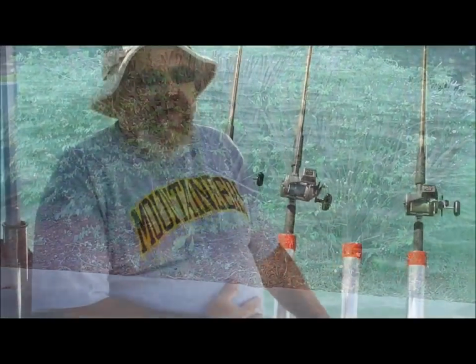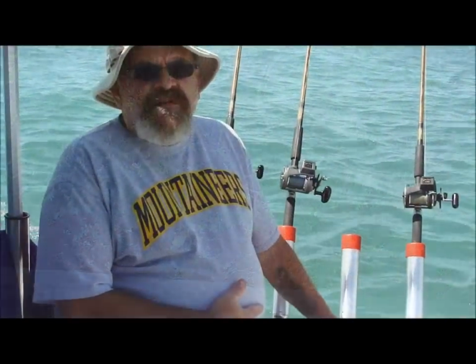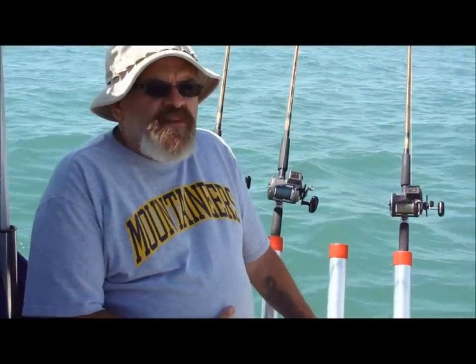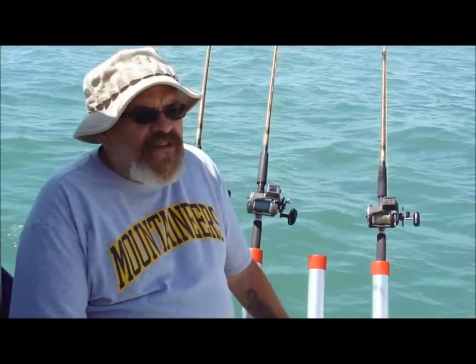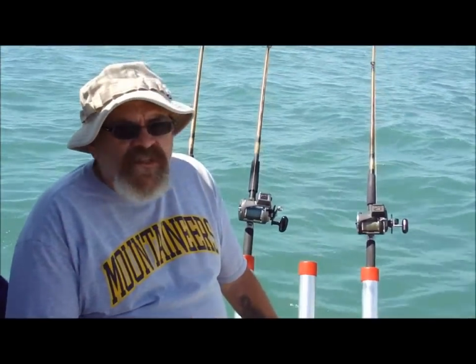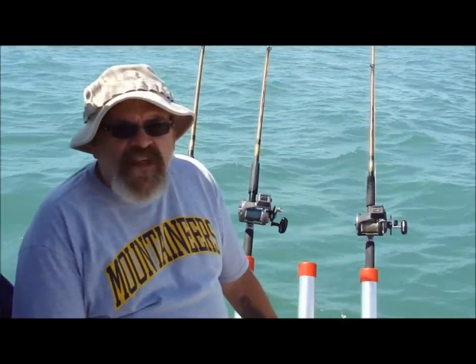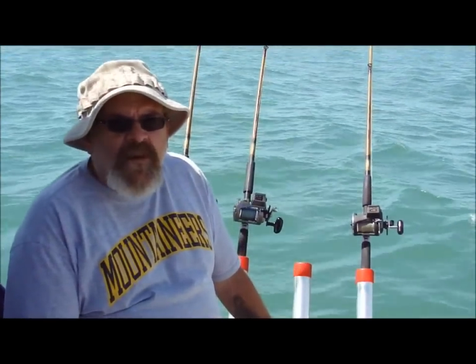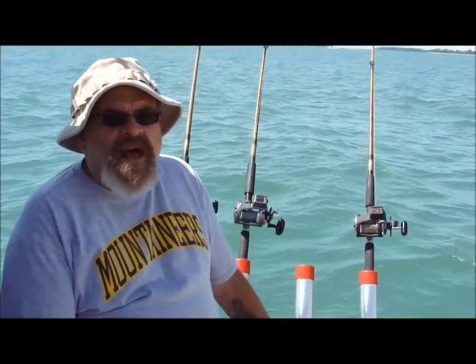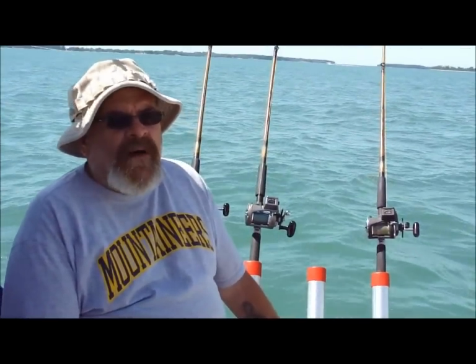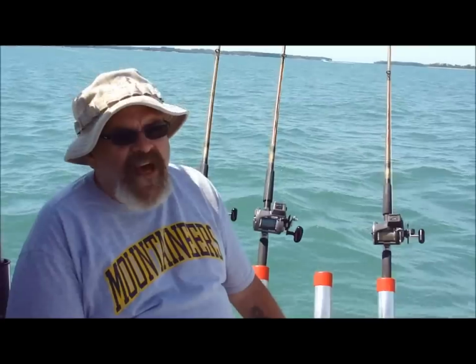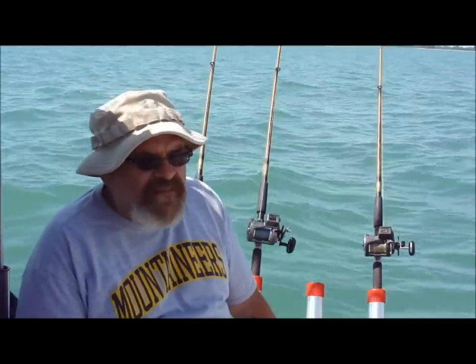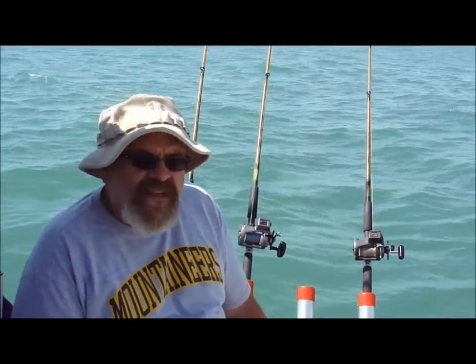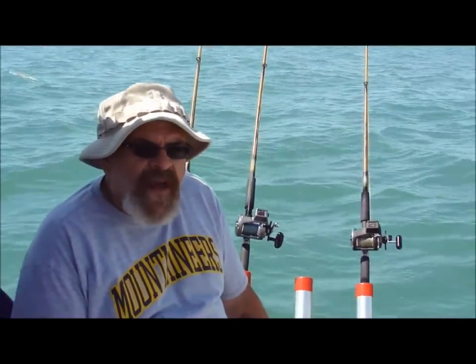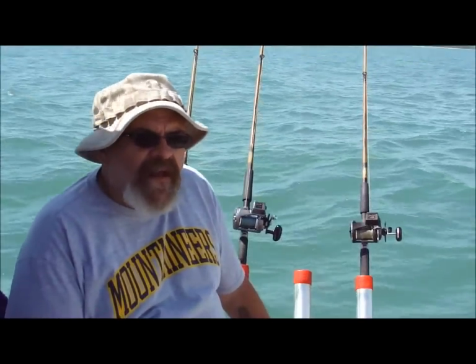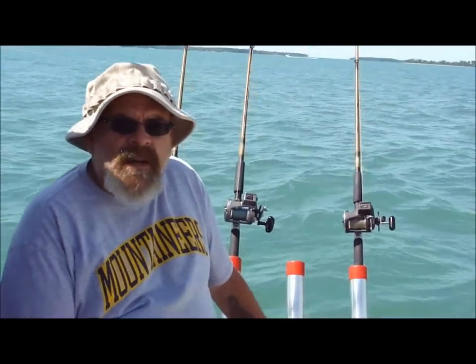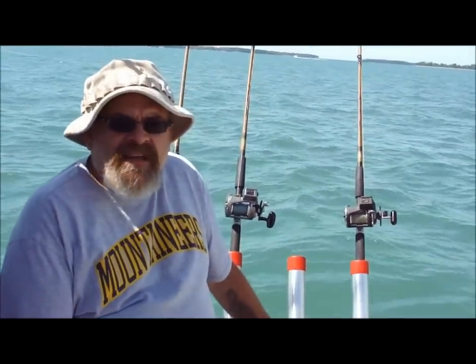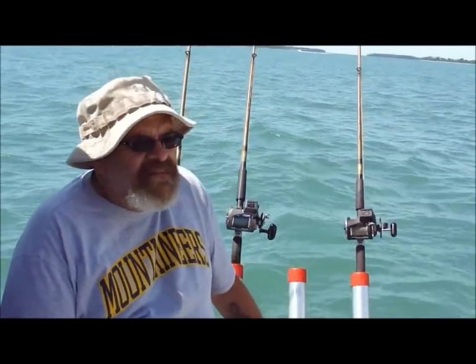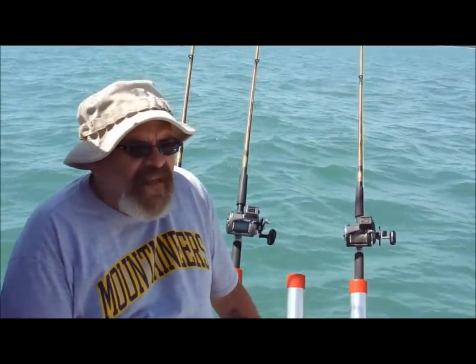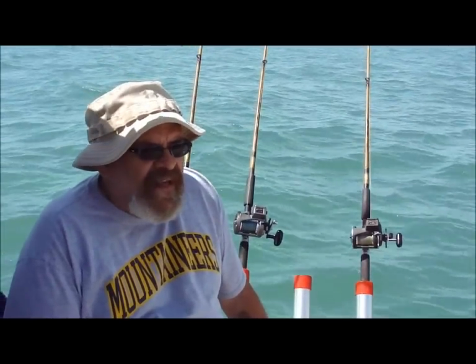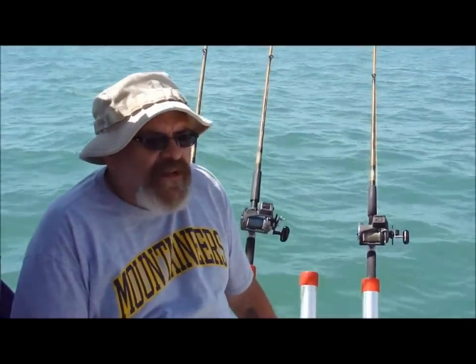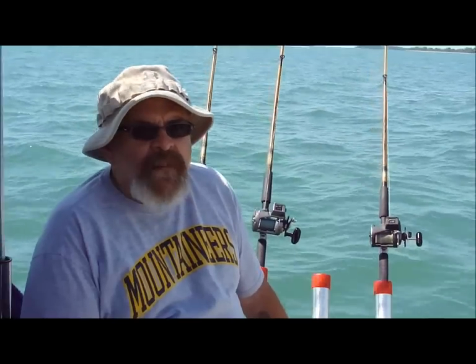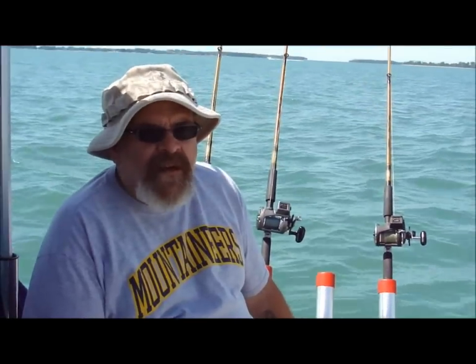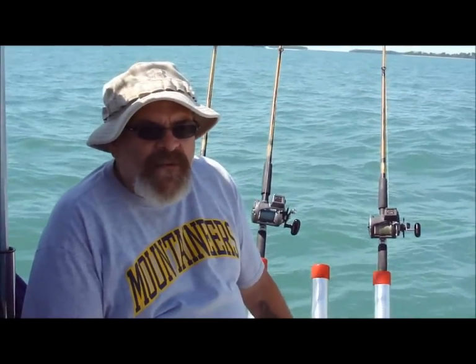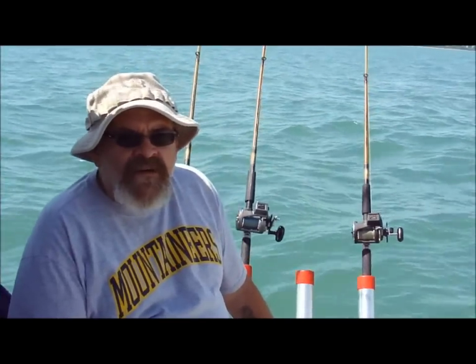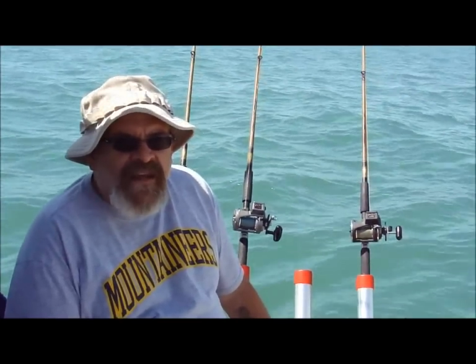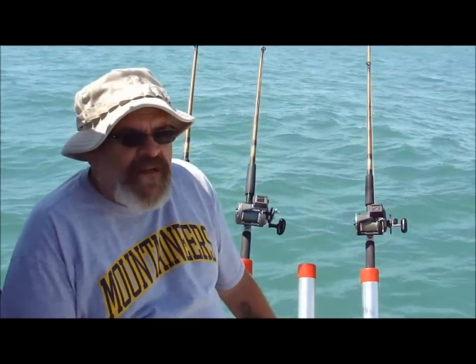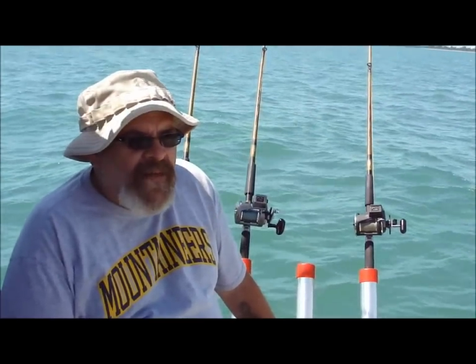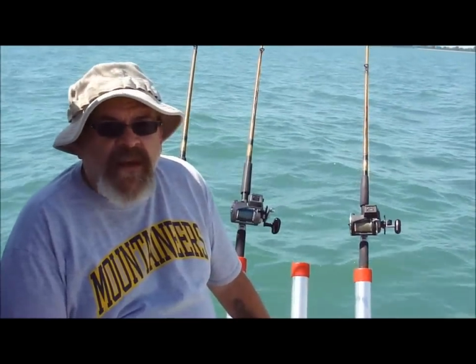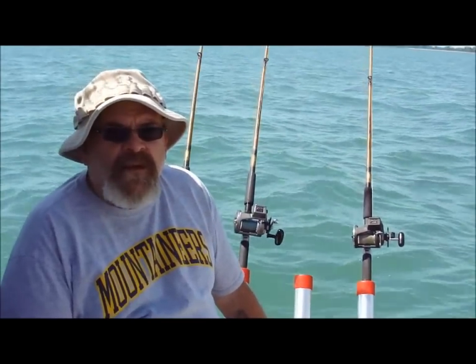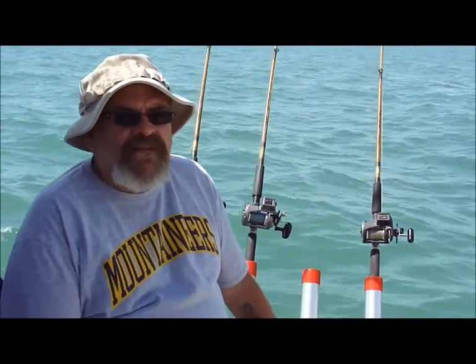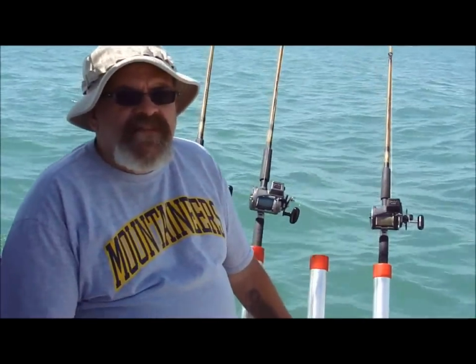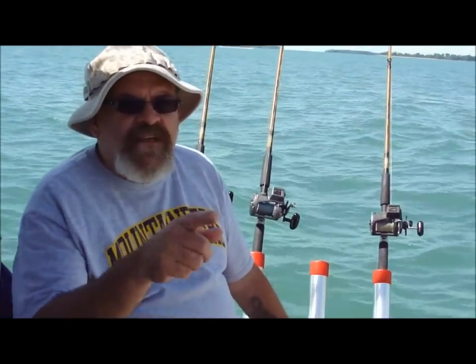Well folks, the fish has been a little slow. We still just have one walleye in the boat. We've got a sheep head and a couple of white bass, but it's still a little choppy out here waiting for the water to flatten out, so maybe it'll pick up here in a little bit. Stay tuned.